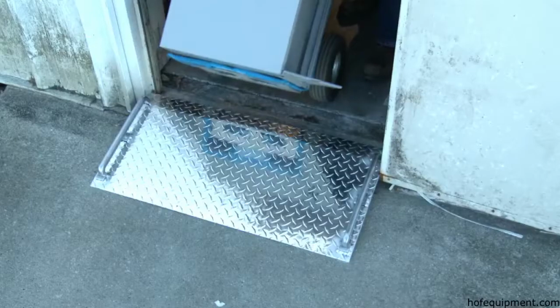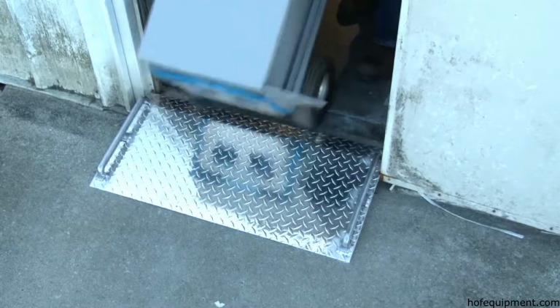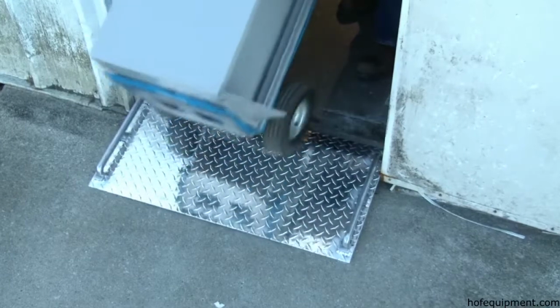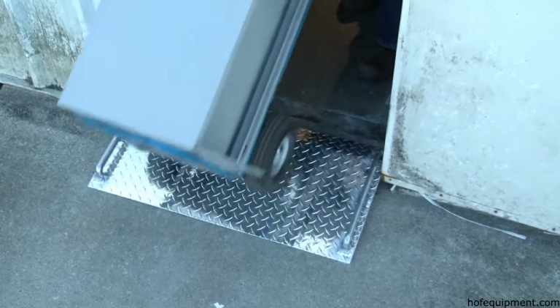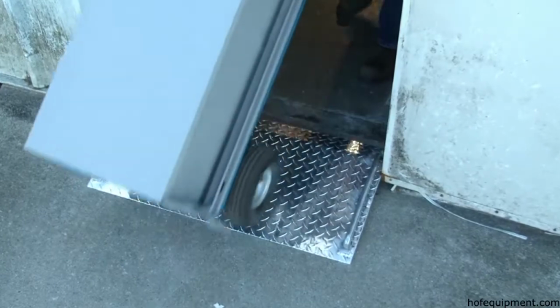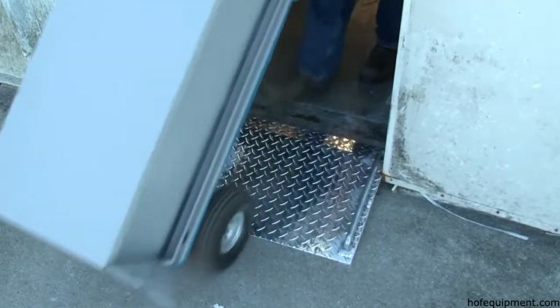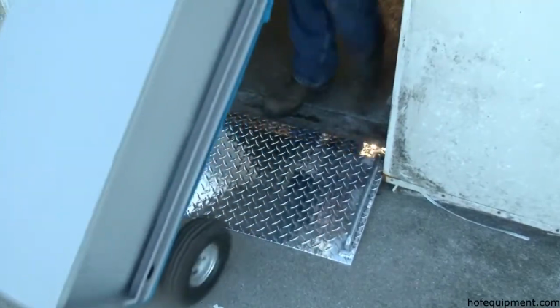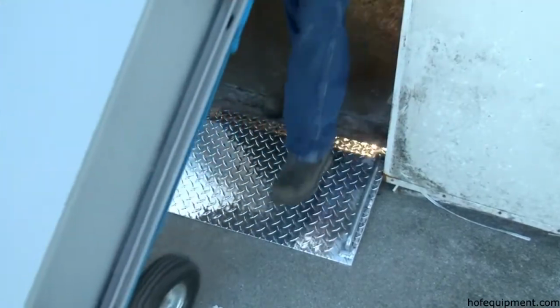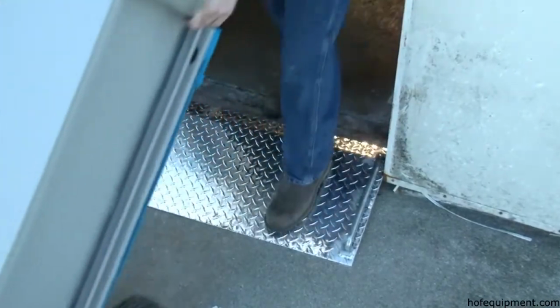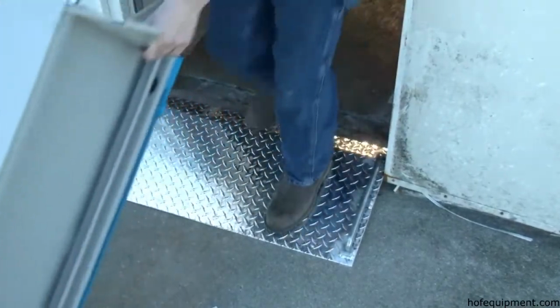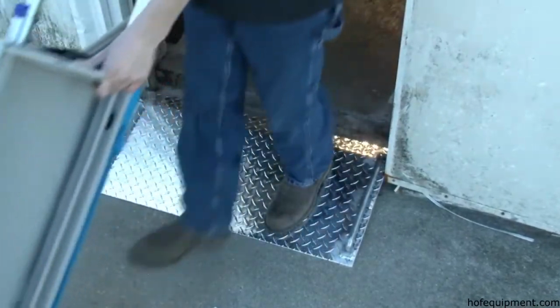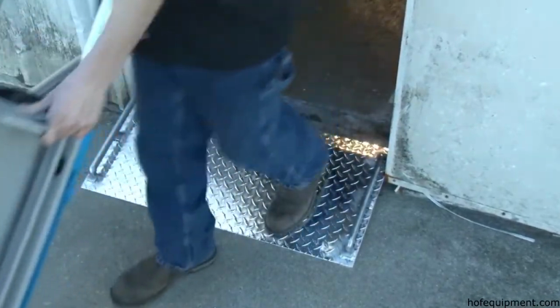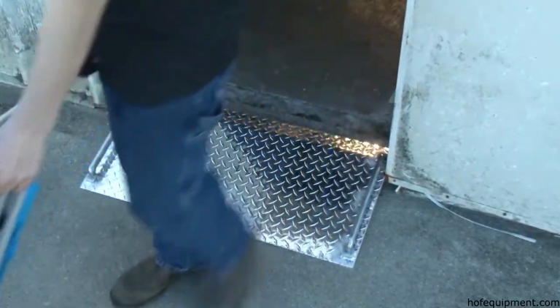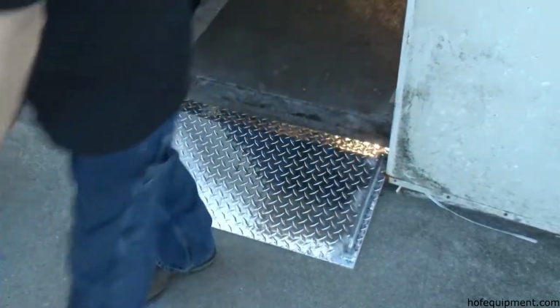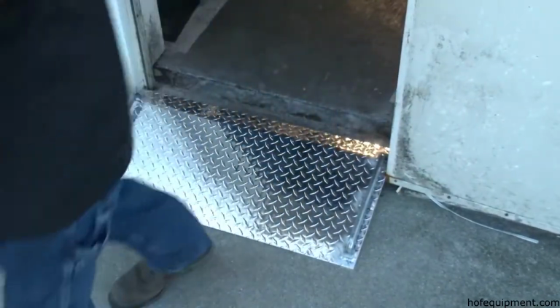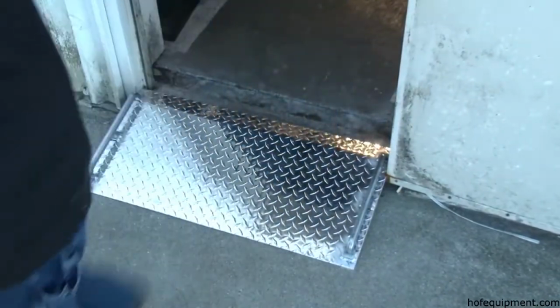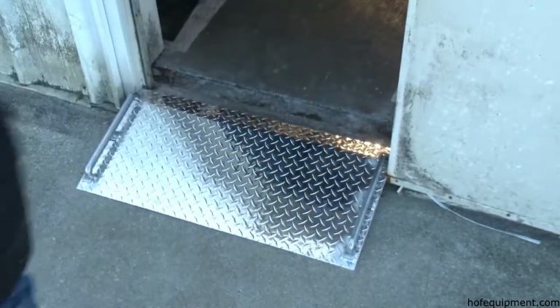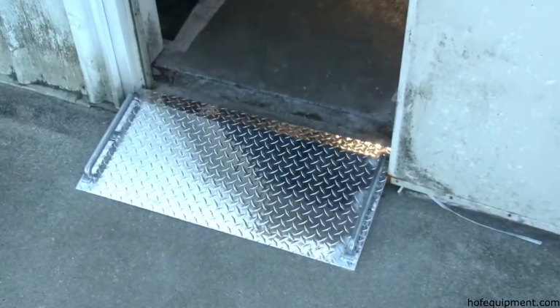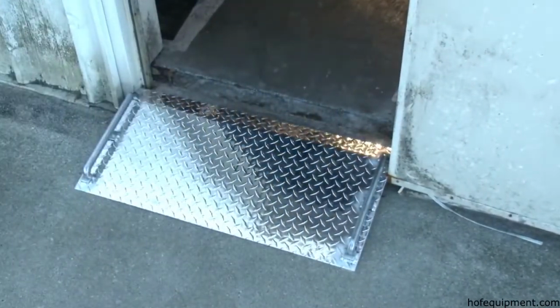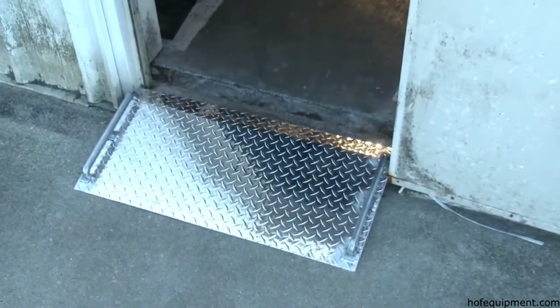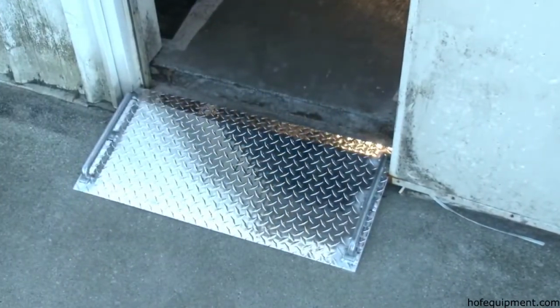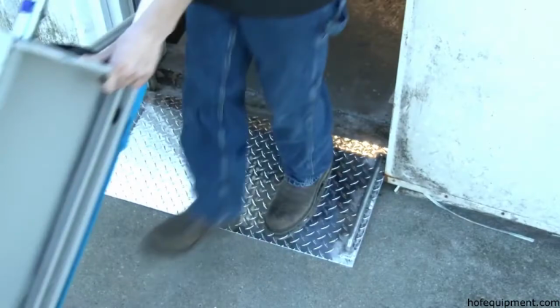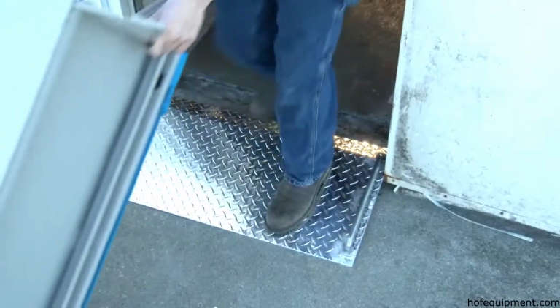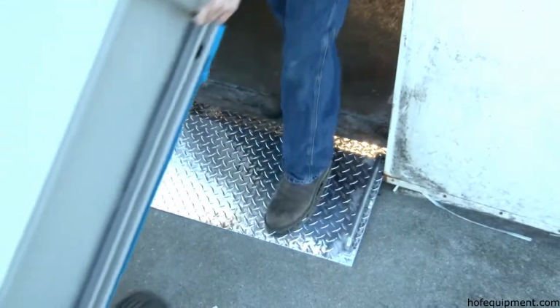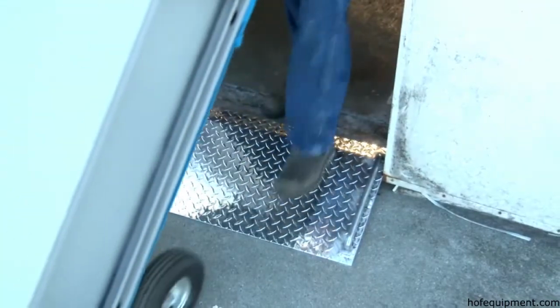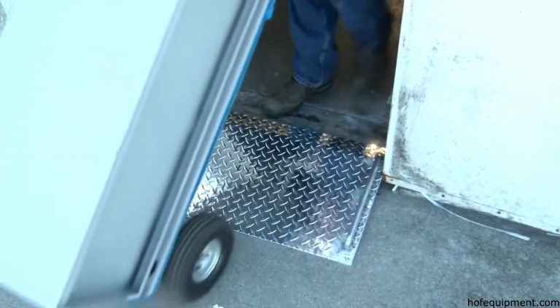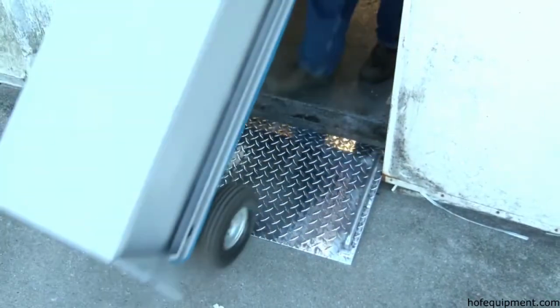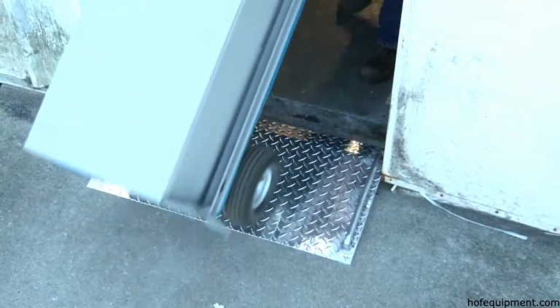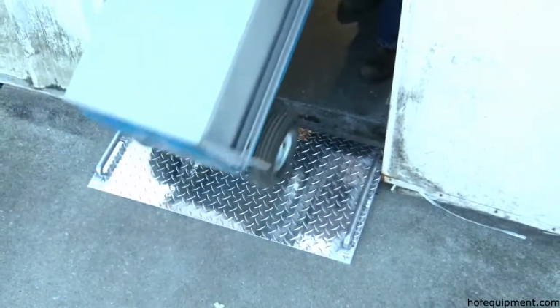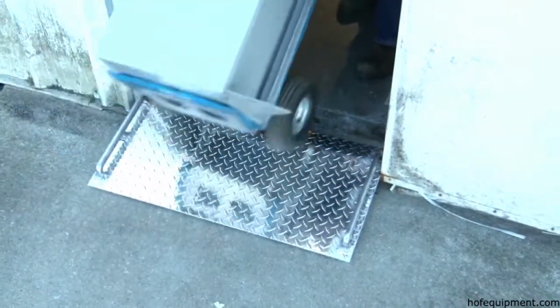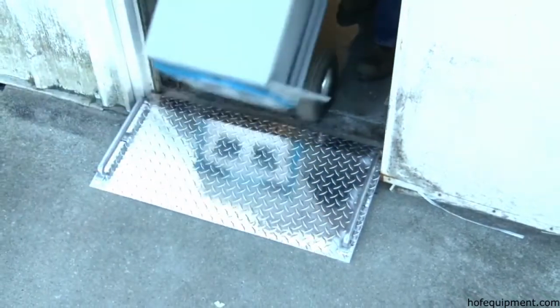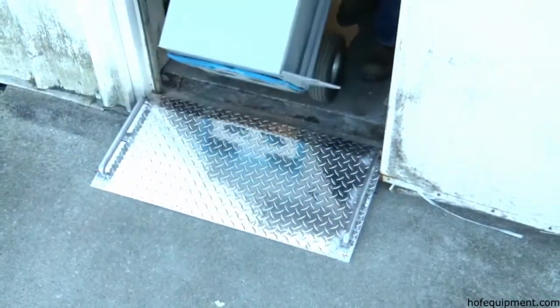Designed for use with two-wheel hand carts, aluminum mini dock plates scale 3-inch to 5-inch curbs and high door thresholds using these durable plates.